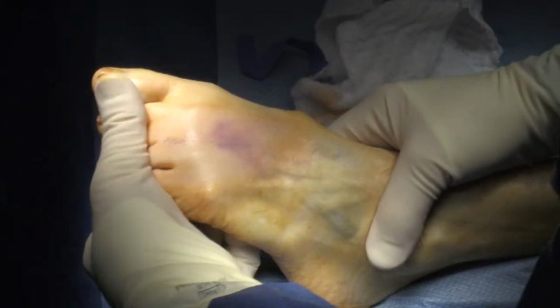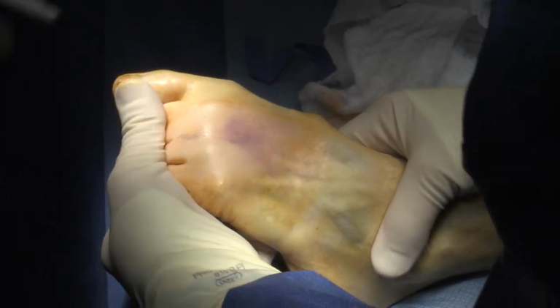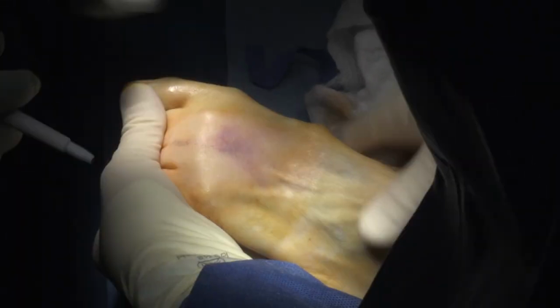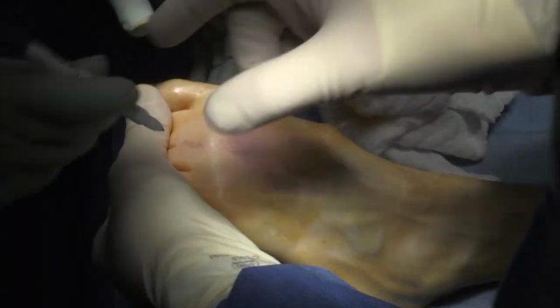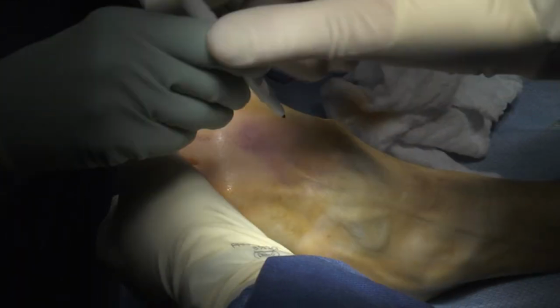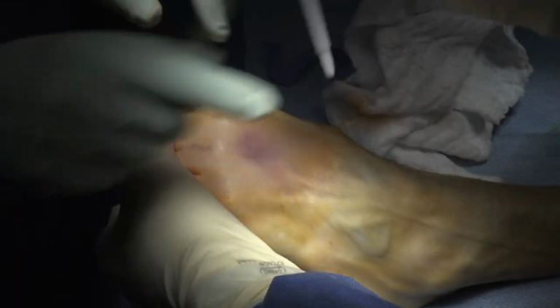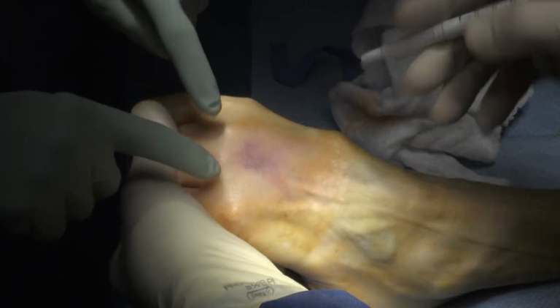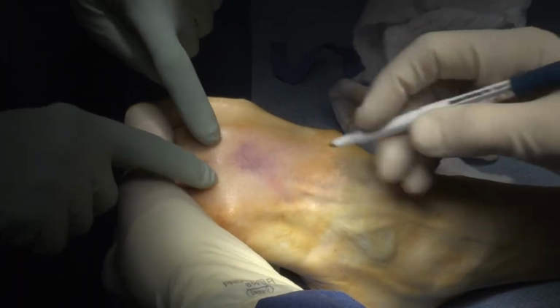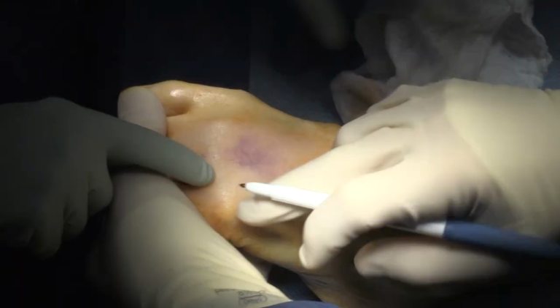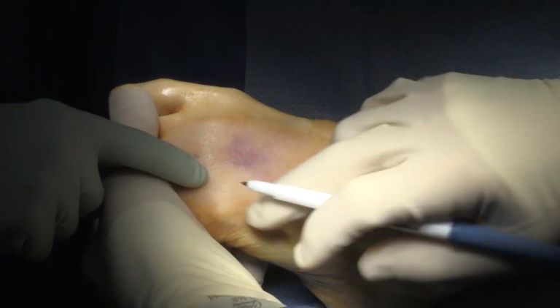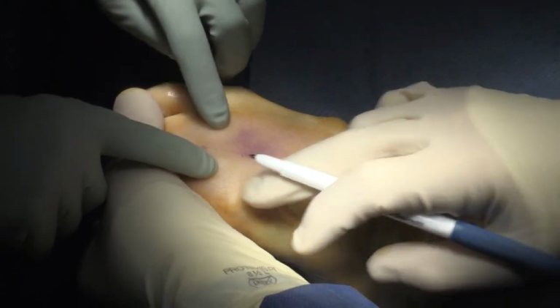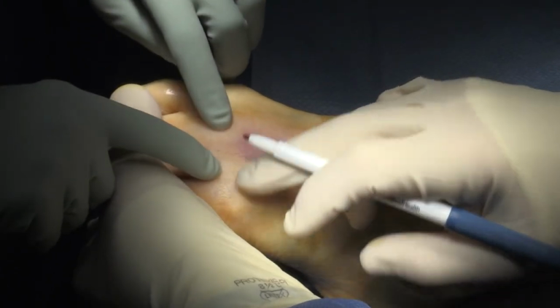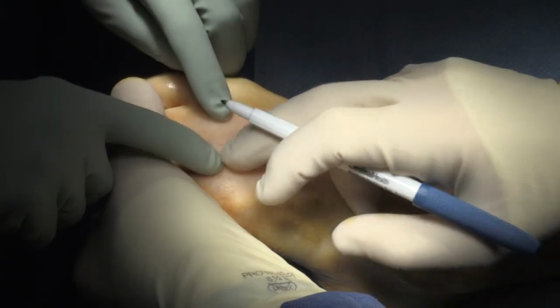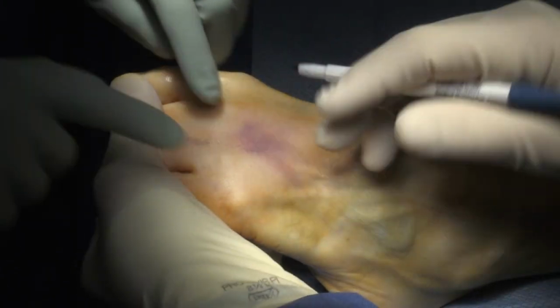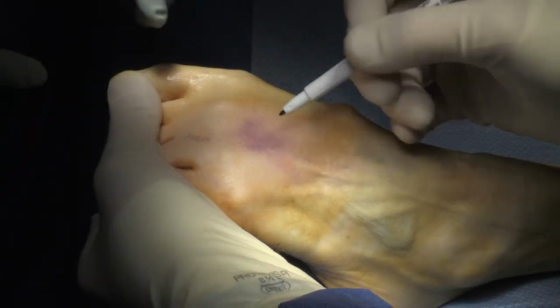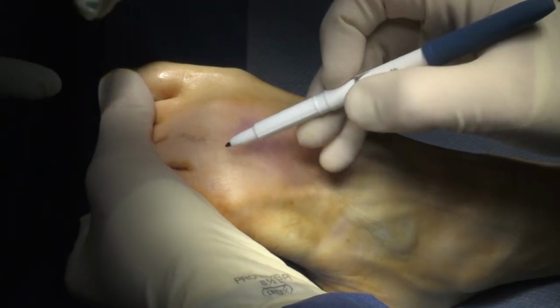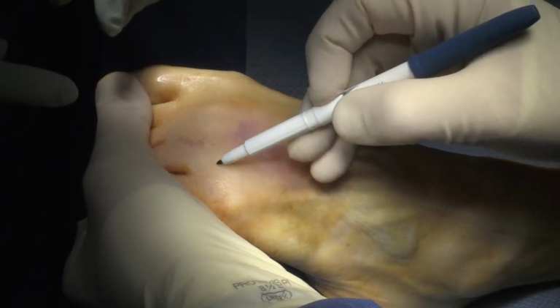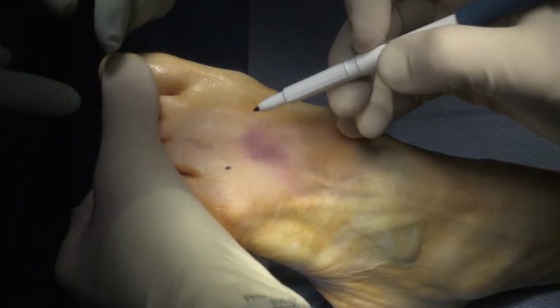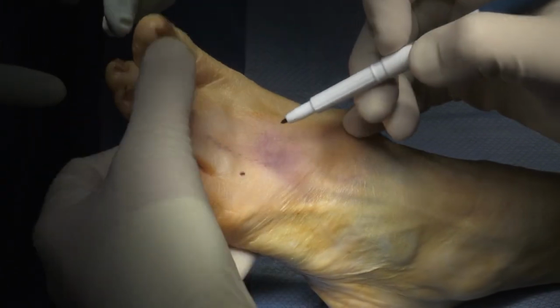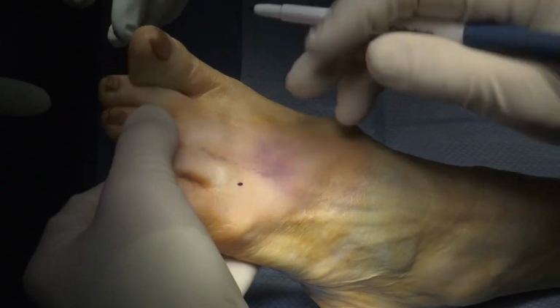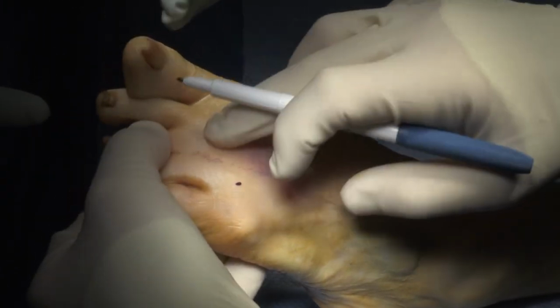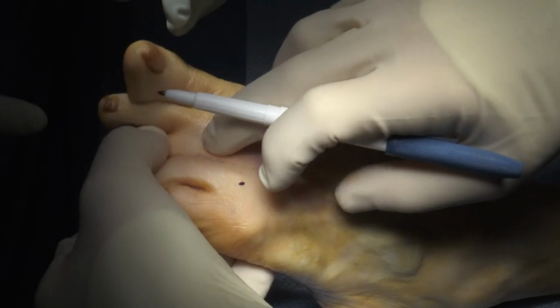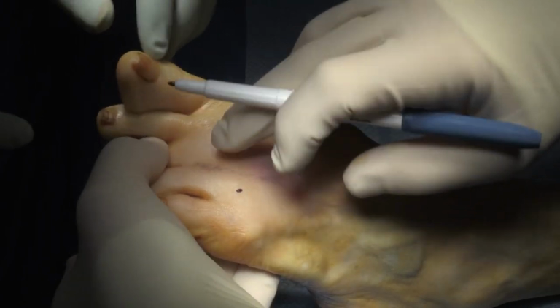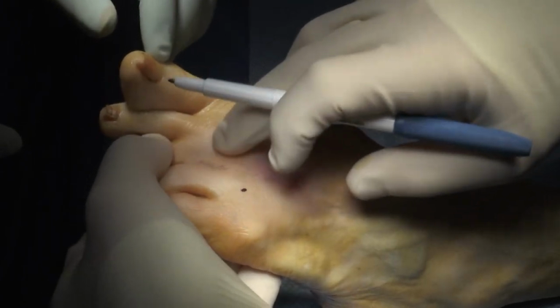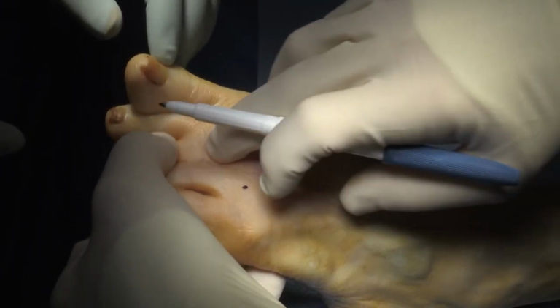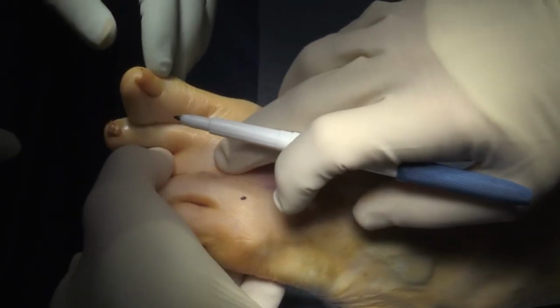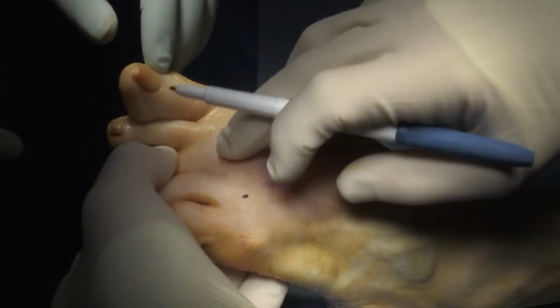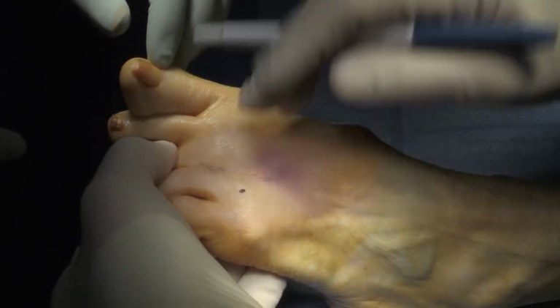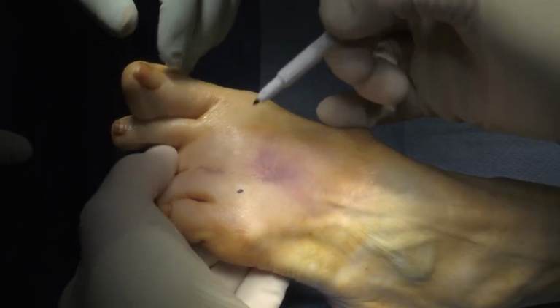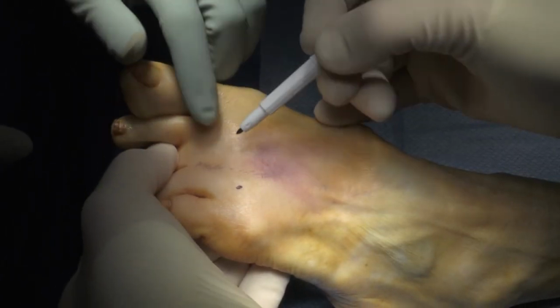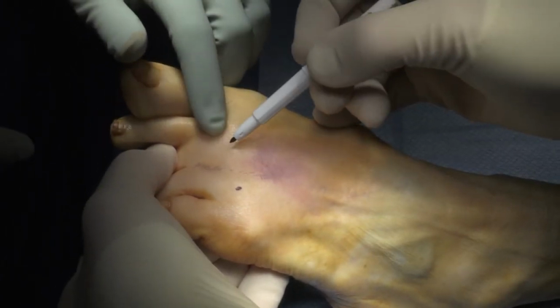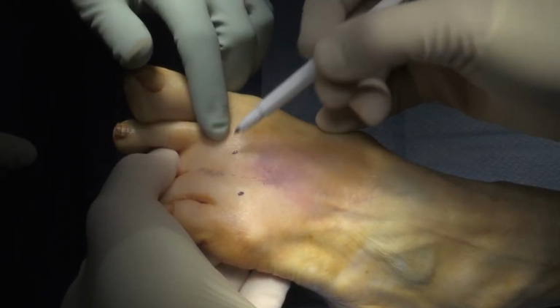I just bend the toes down. Now you can see the metatarsal heads right there. So I got five, got four. We're going to put a dot on three. And then there's another one there somewhere about in there.